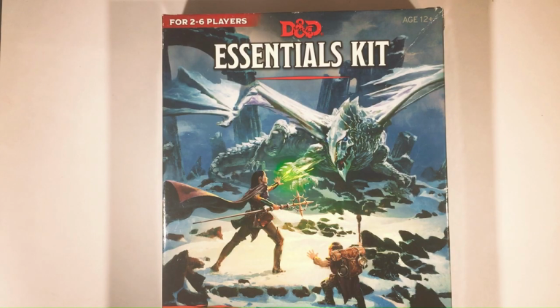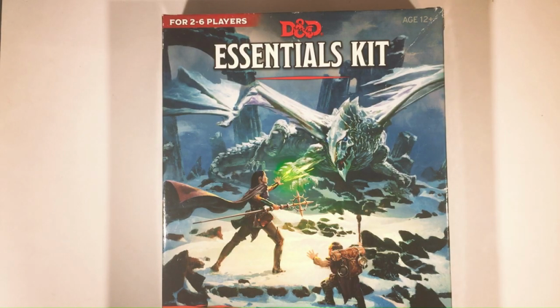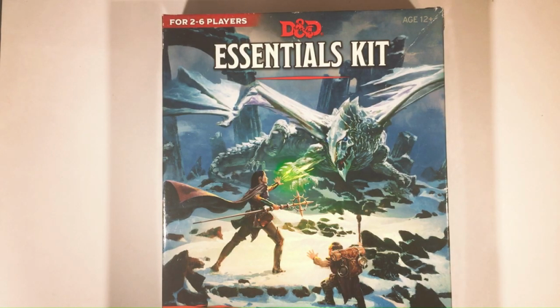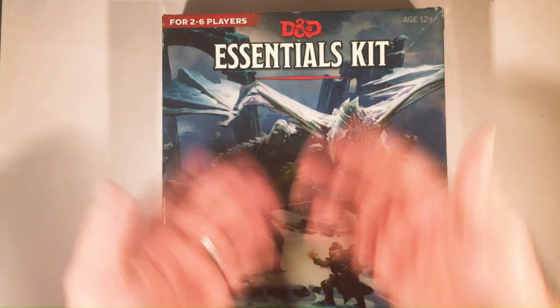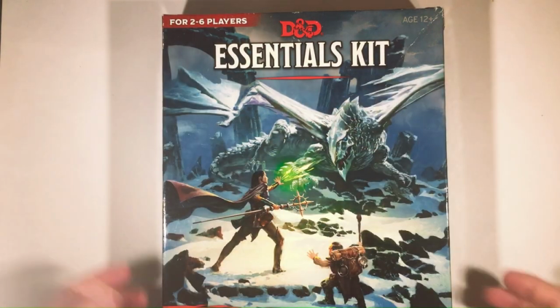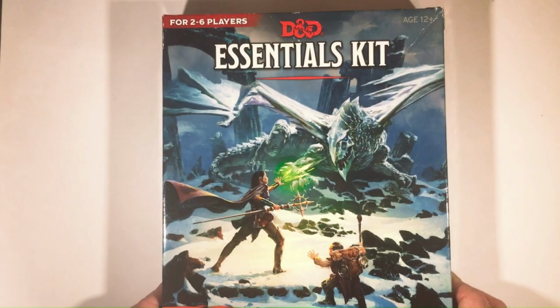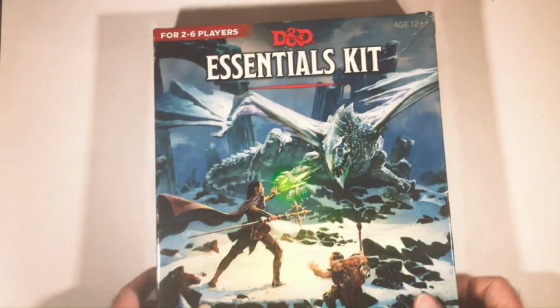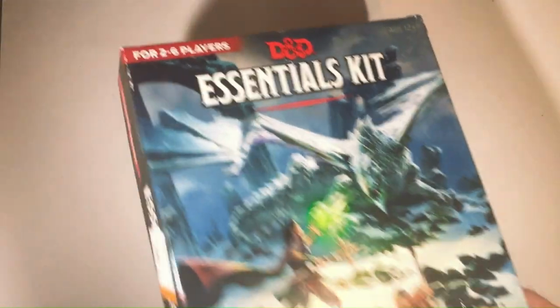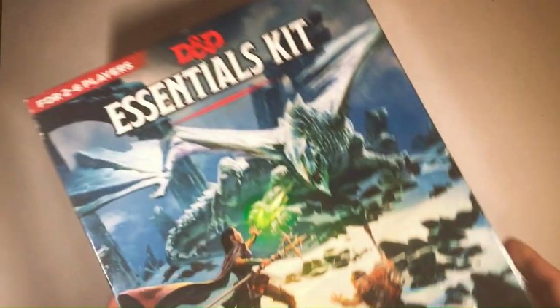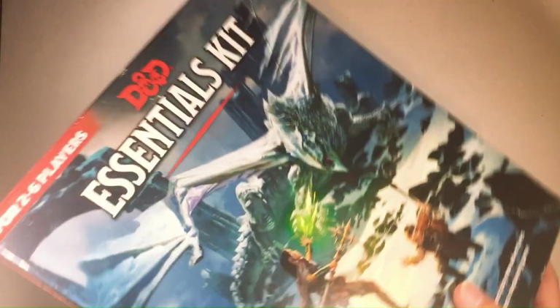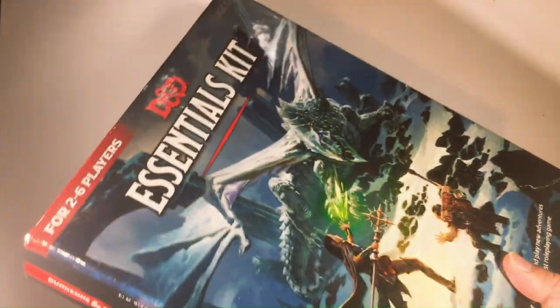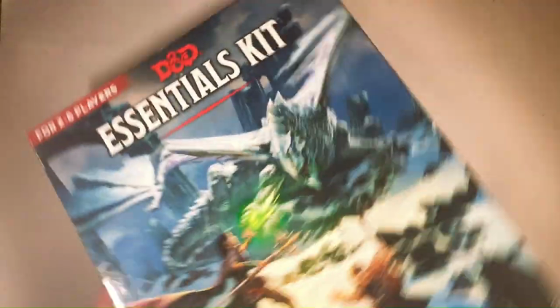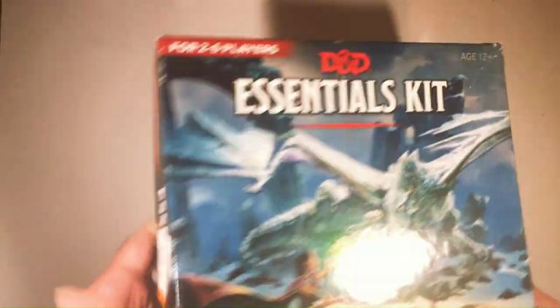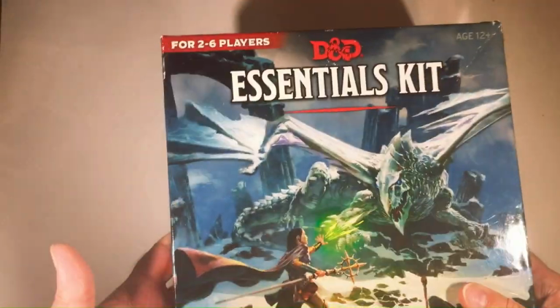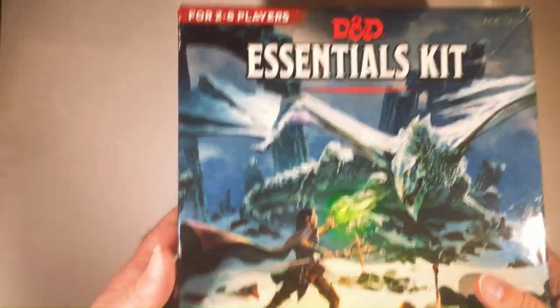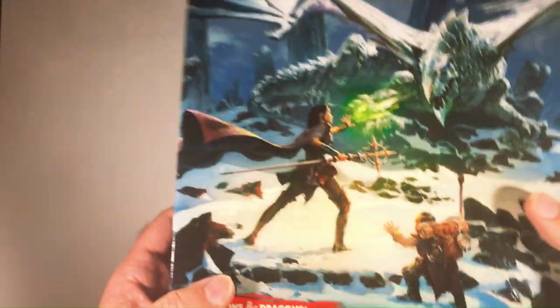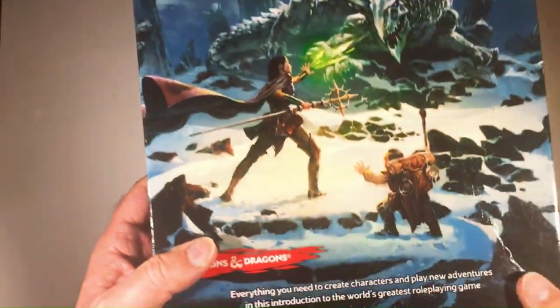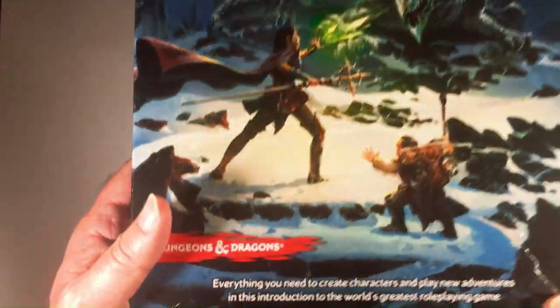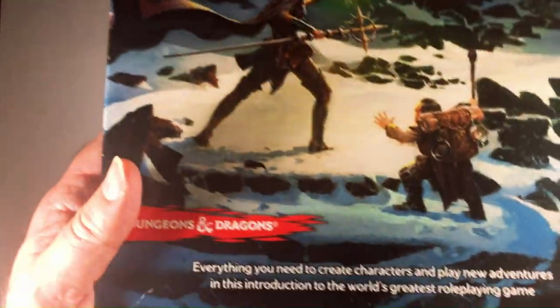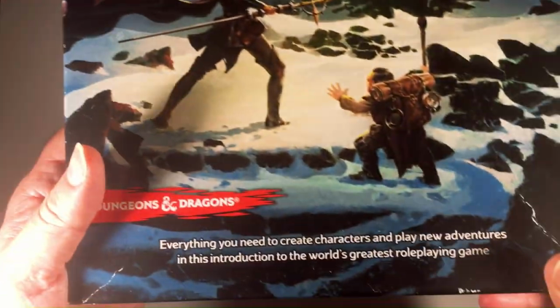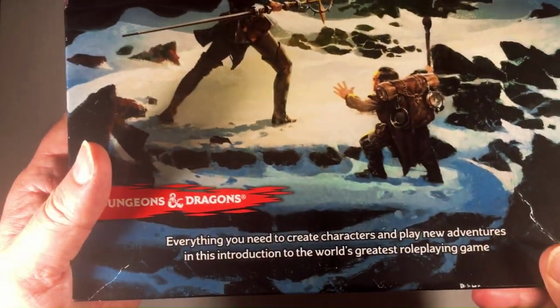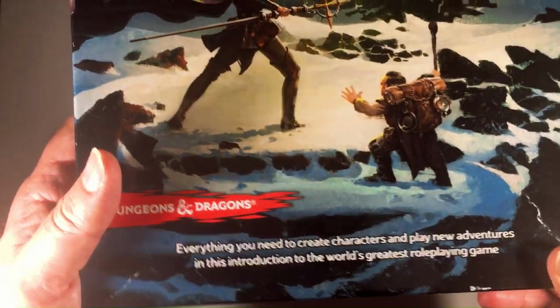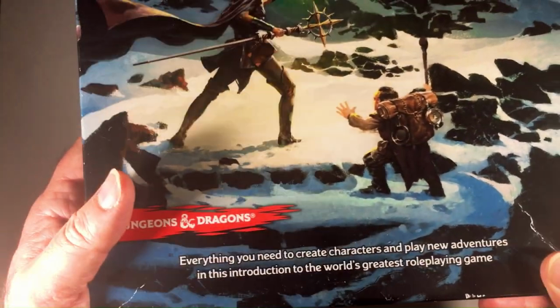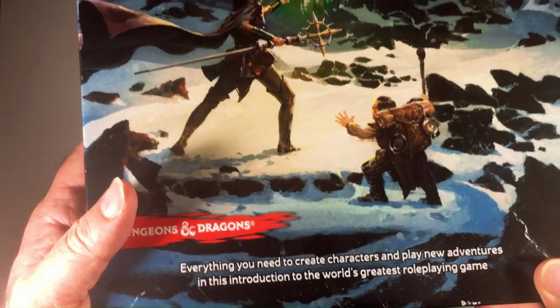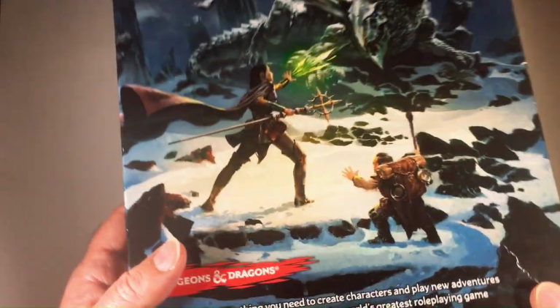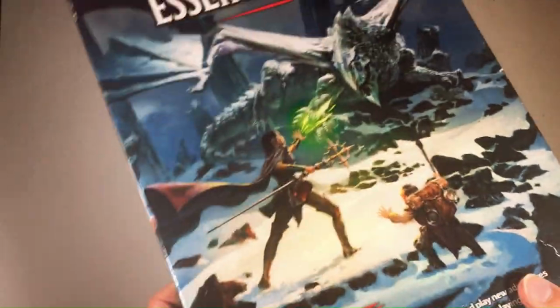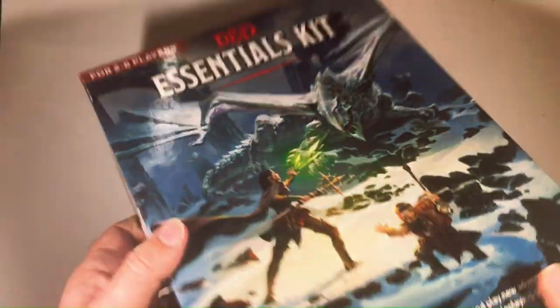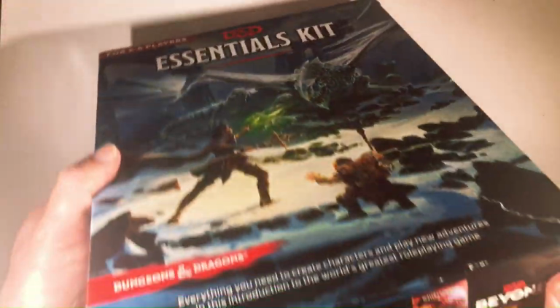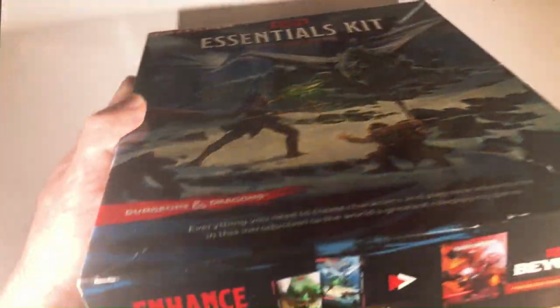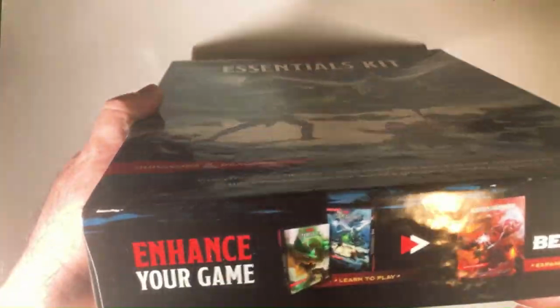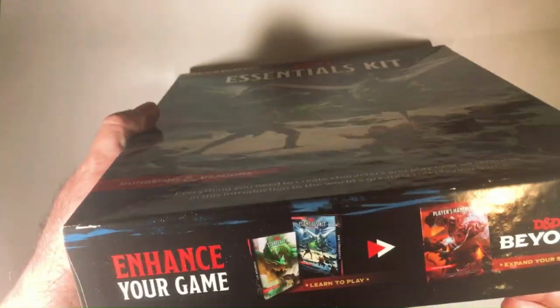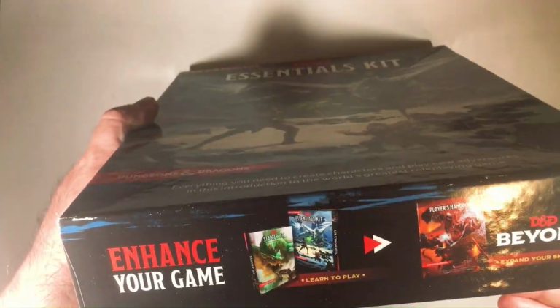Welcome back to Galar. We have the D&D Essentials Kit. I also got this at the thrift store for $3.49. Everything you need to create characters, play new adventures. So I guess it's like another kind of starter thing.